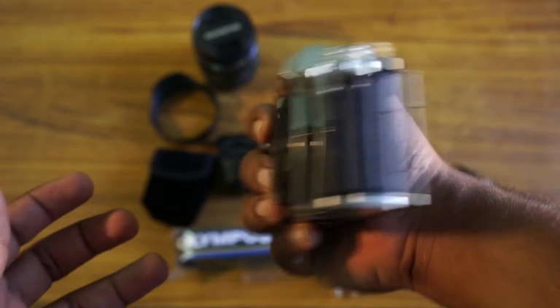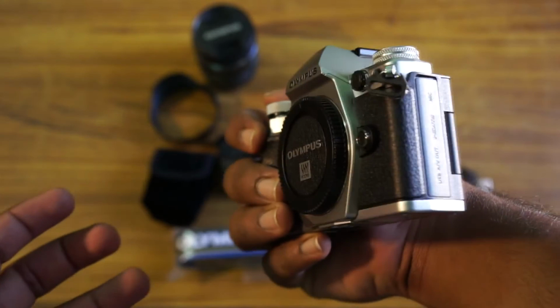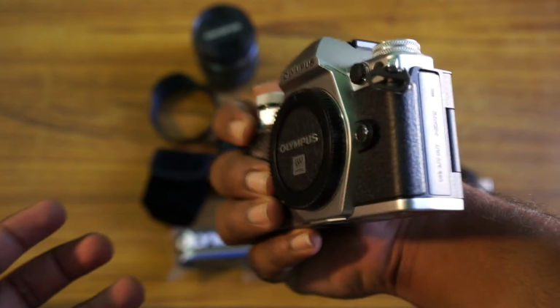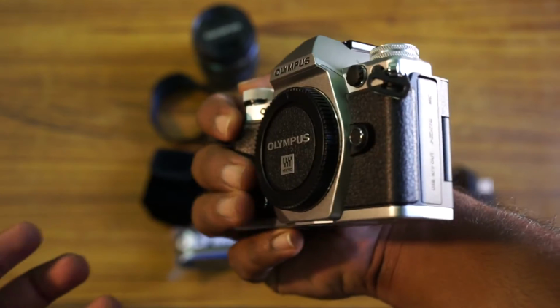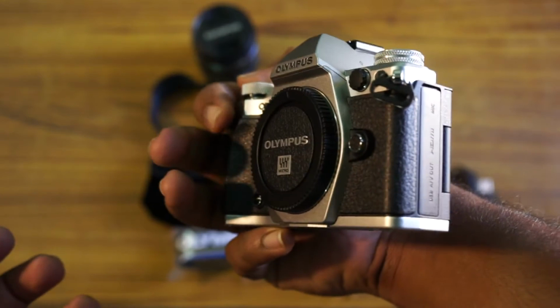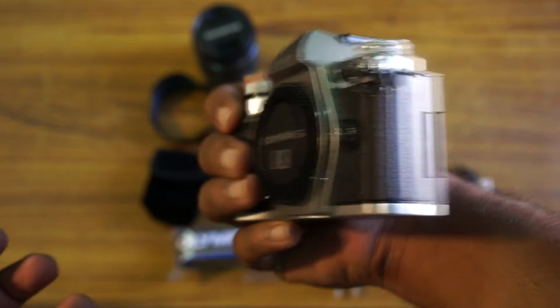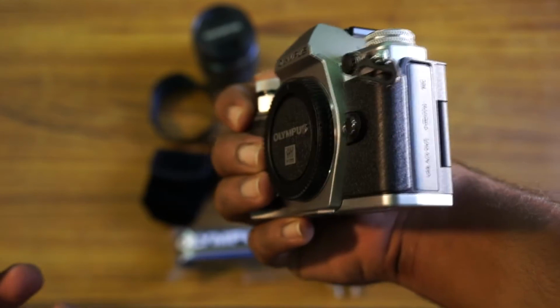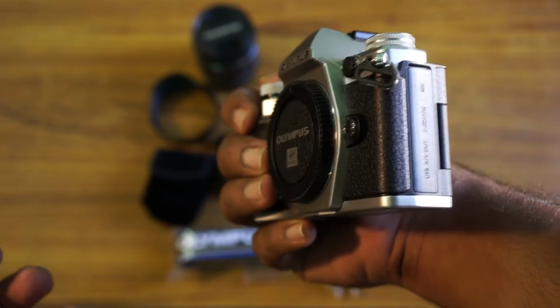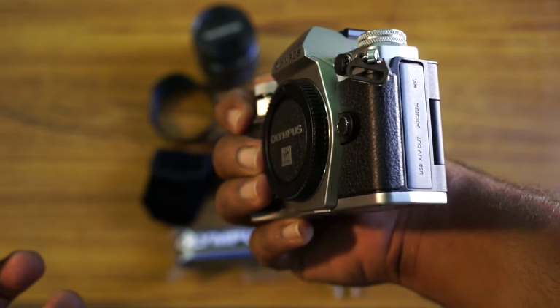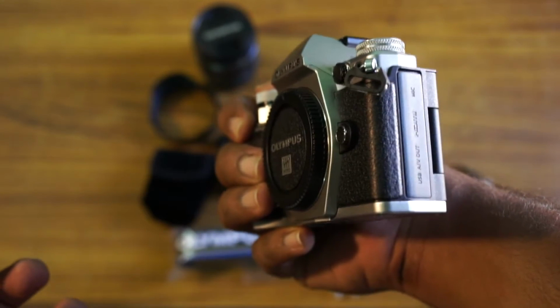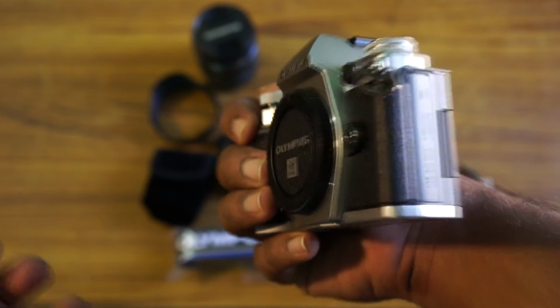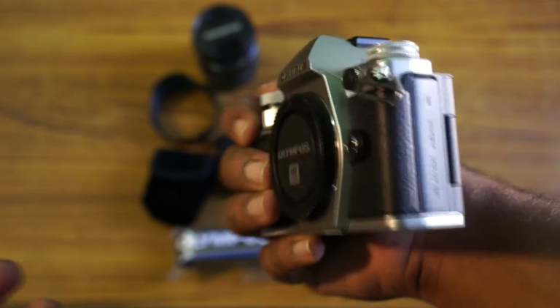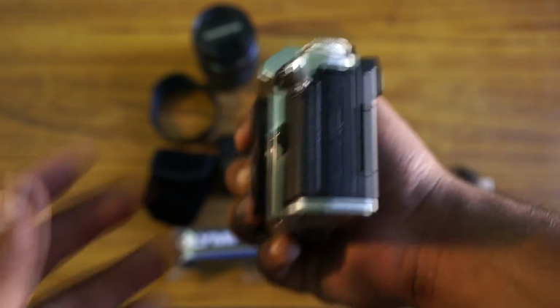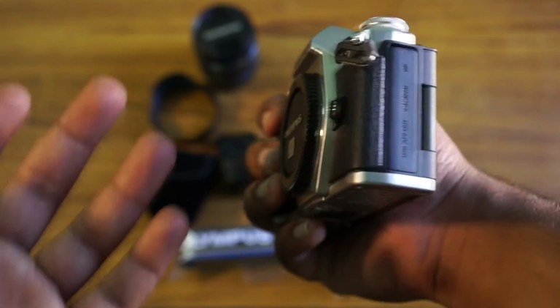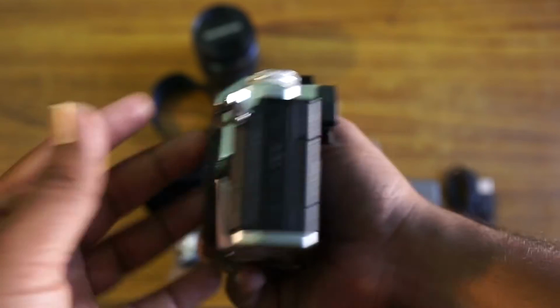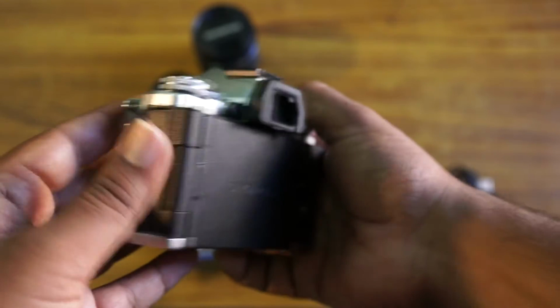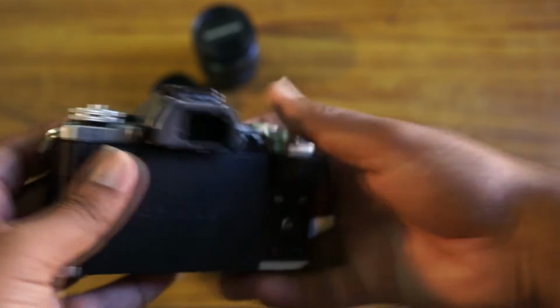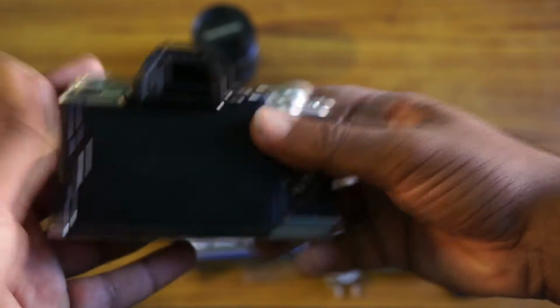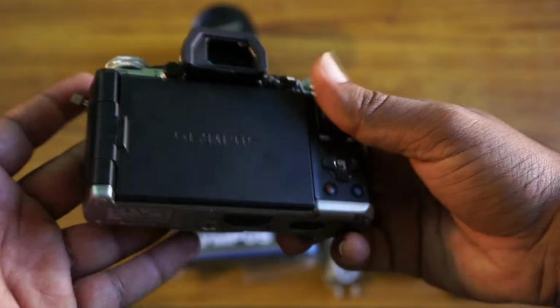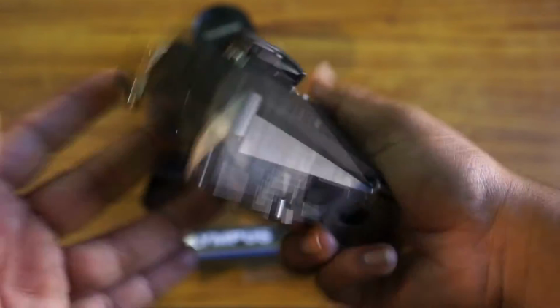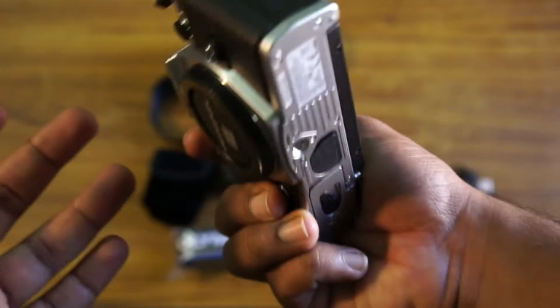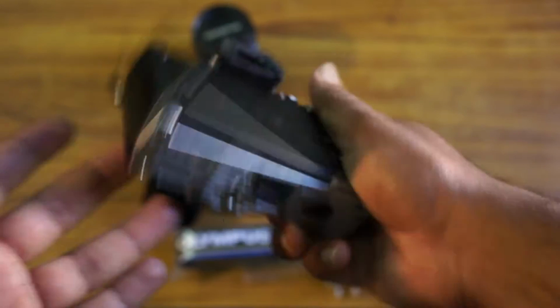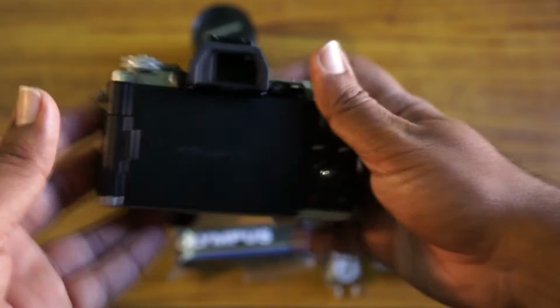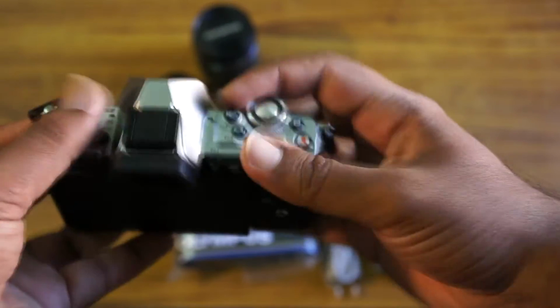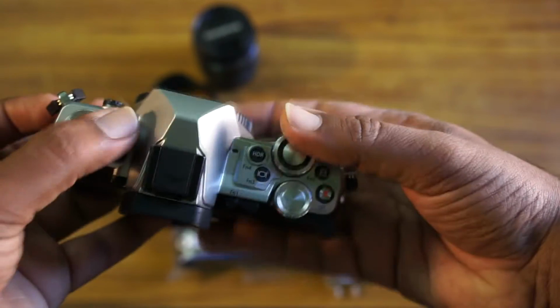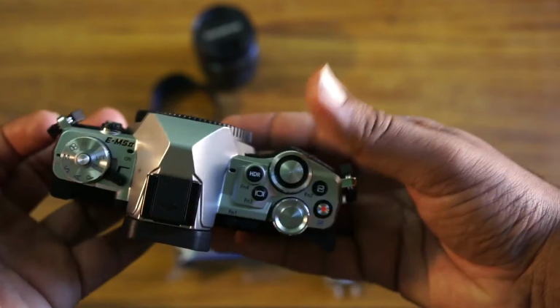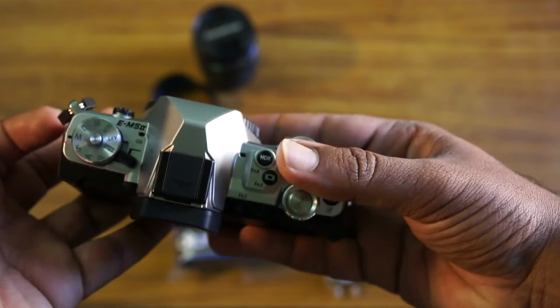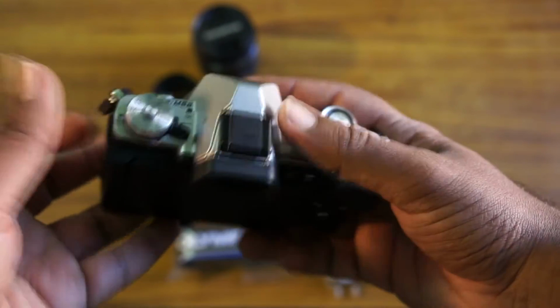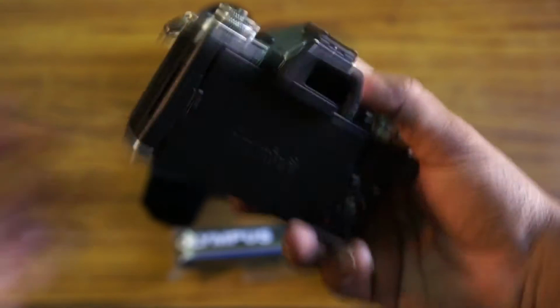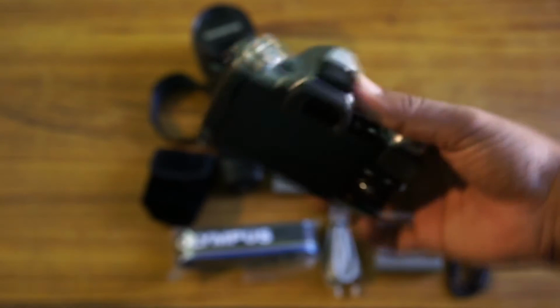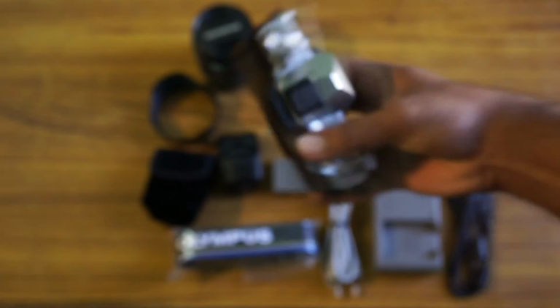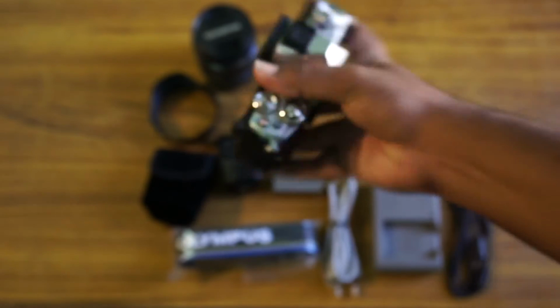It just weighs less than a kilogram — maybe half a kg, around 500 grams or something. But it's really super light-weighted.